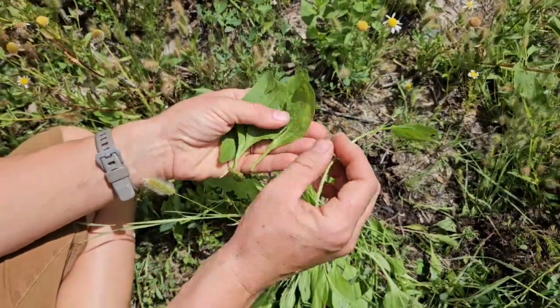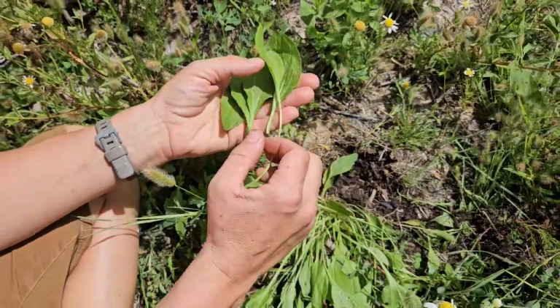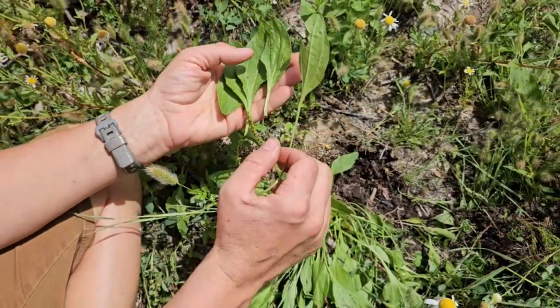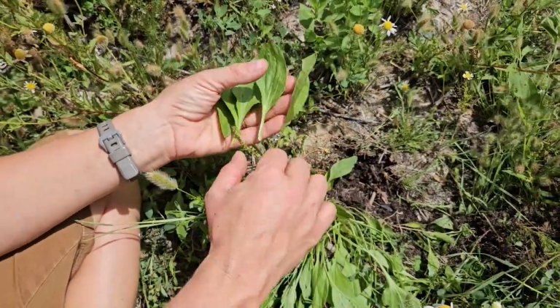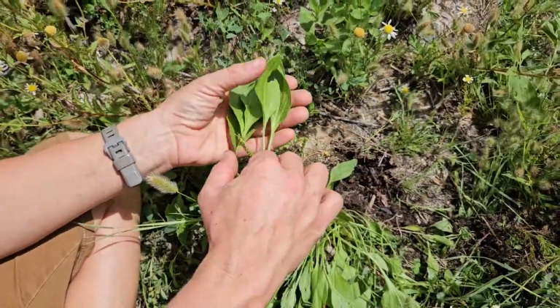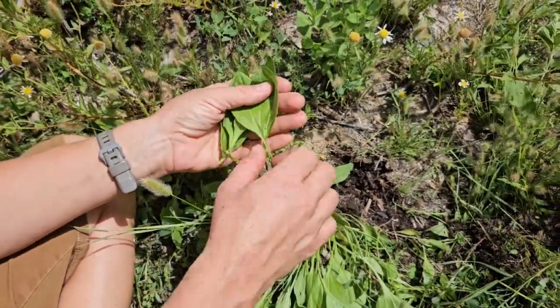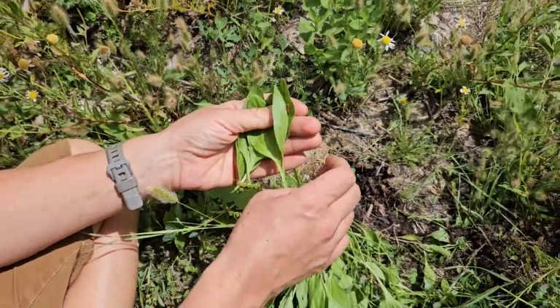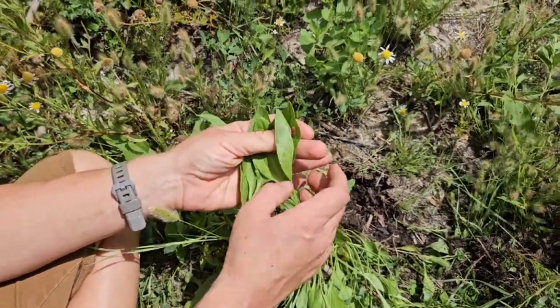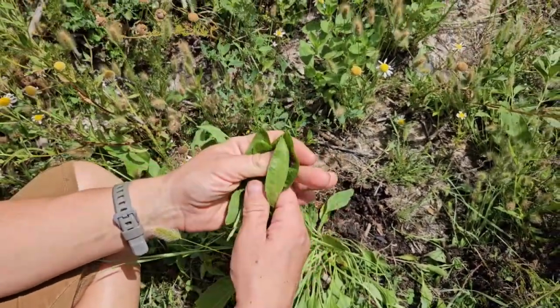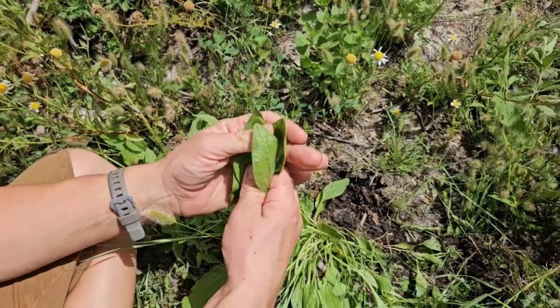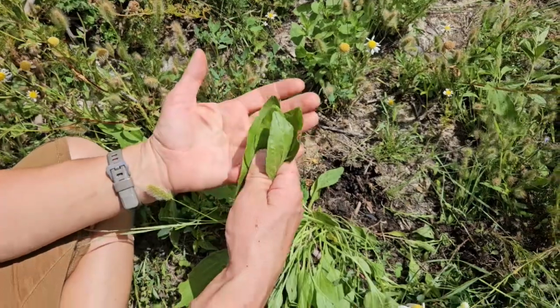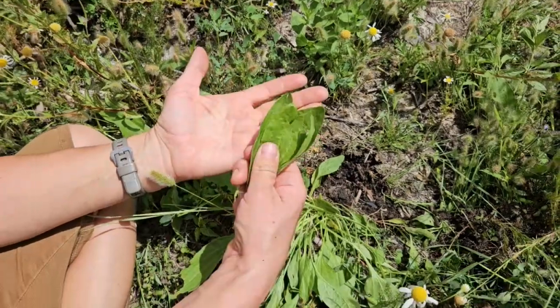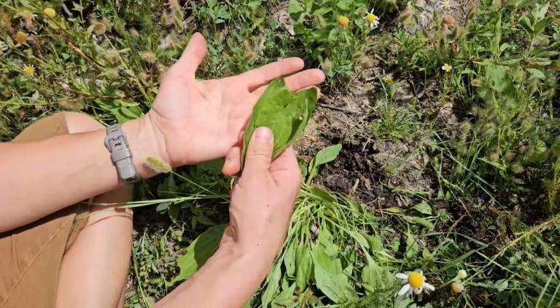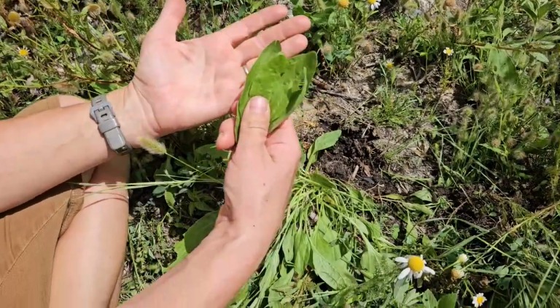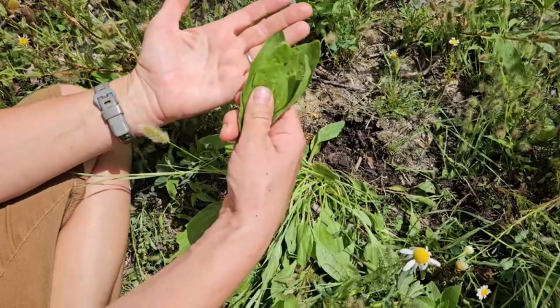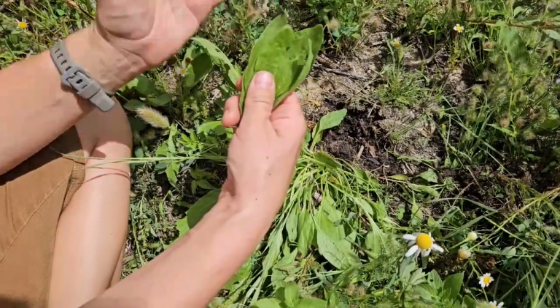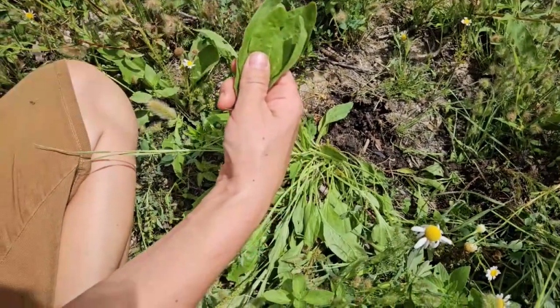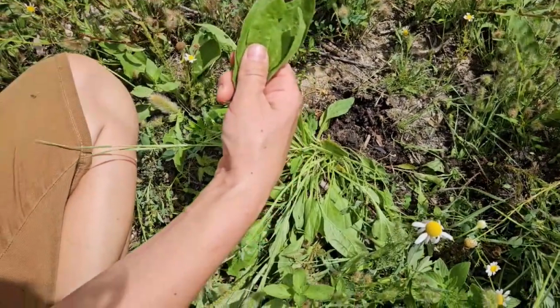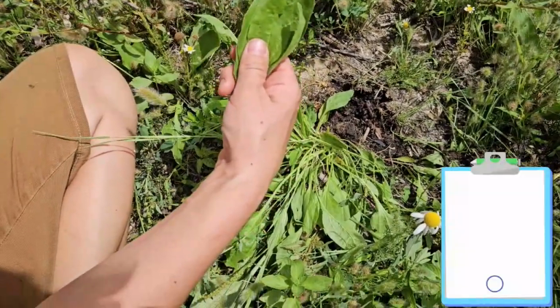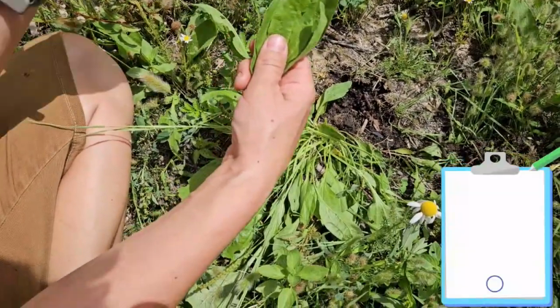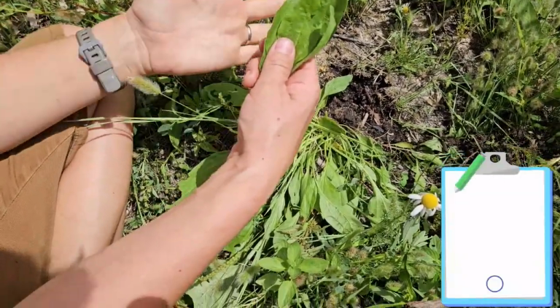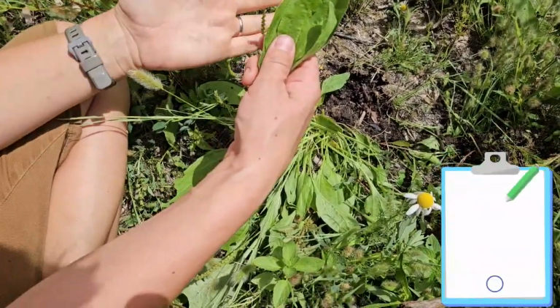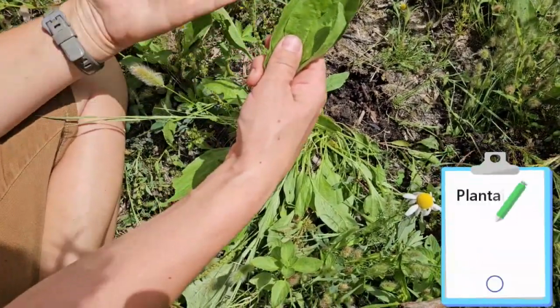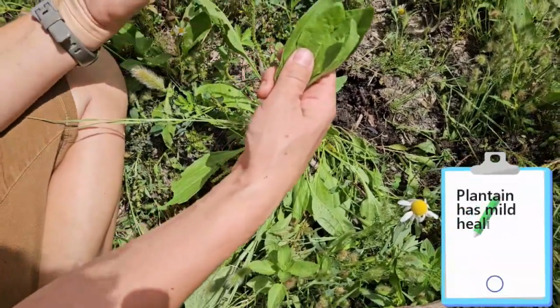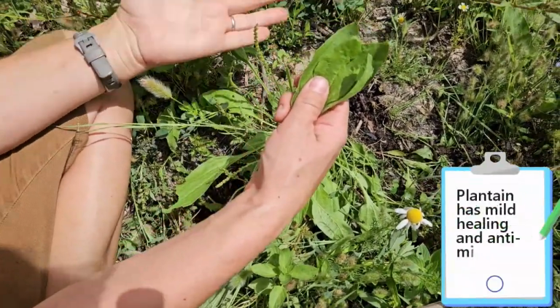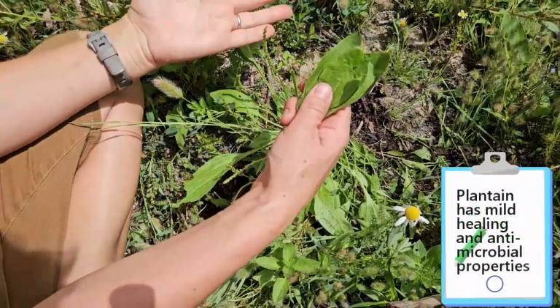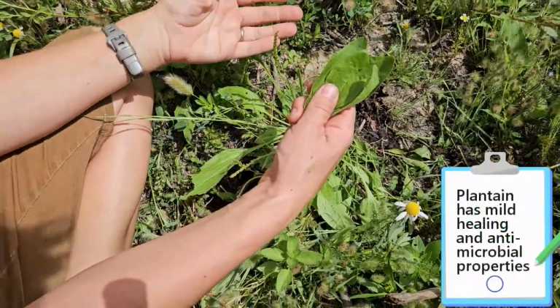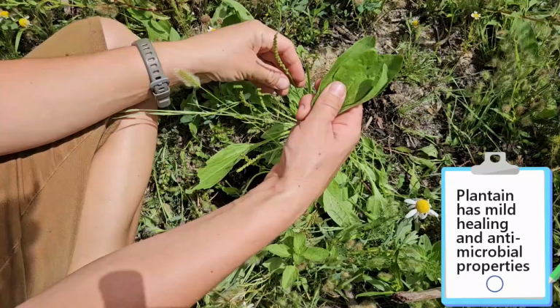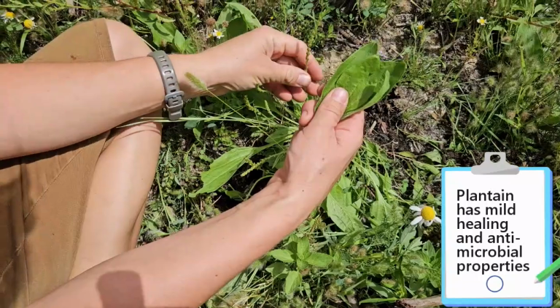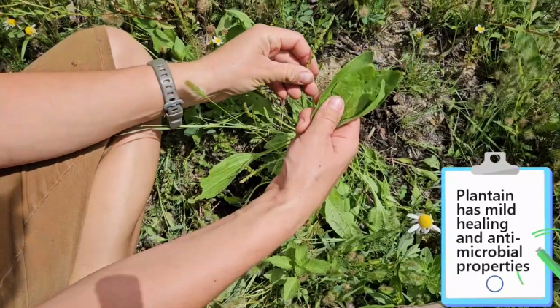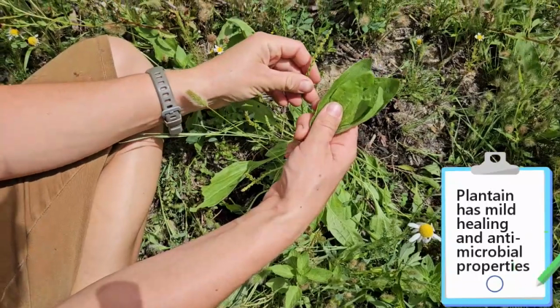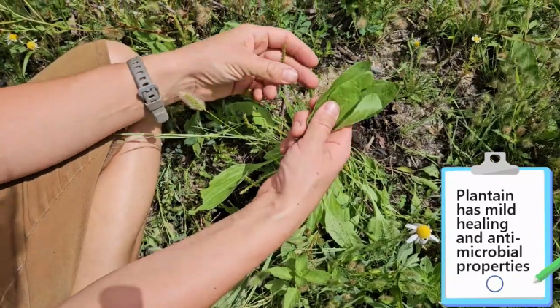Either one would work because it's so gentle. This is such a gentle plant. It is a gentle healer, a gentle antimicrobial, and it is excellent fiber.